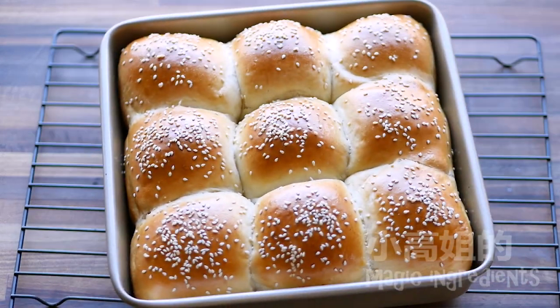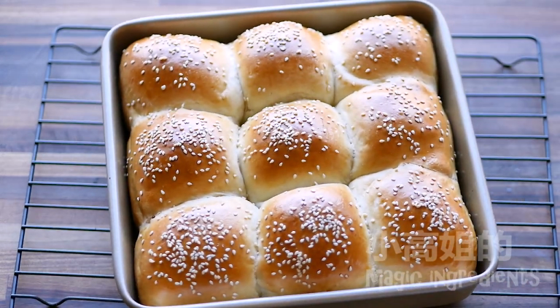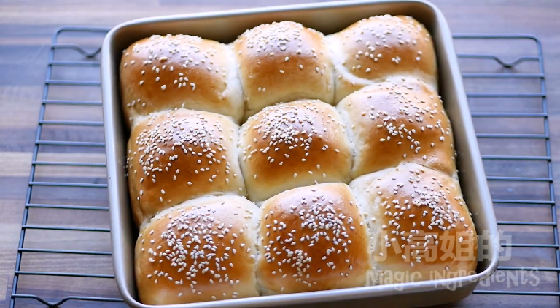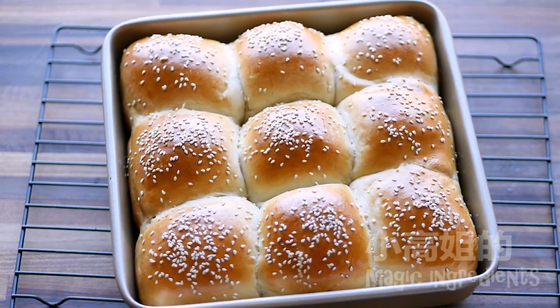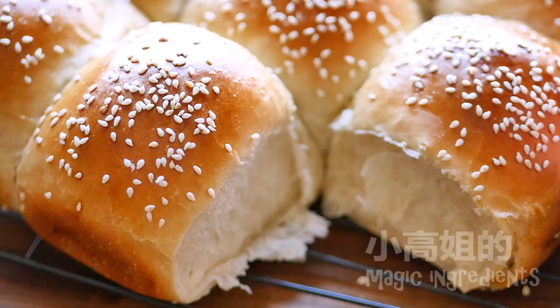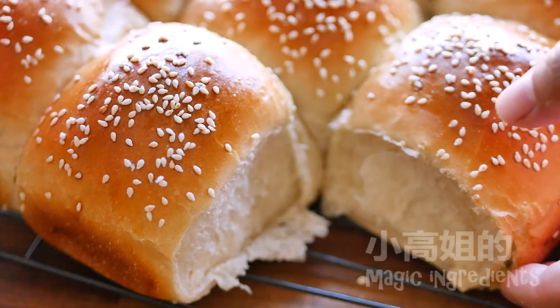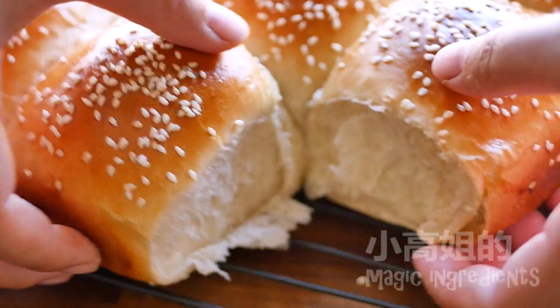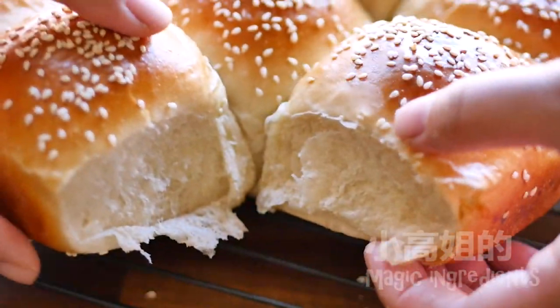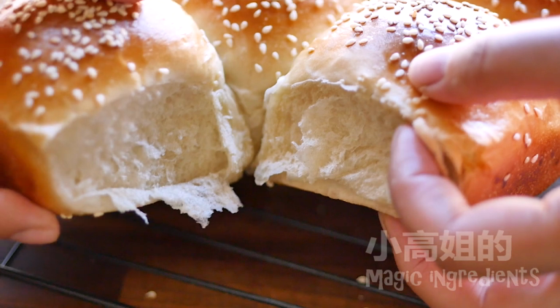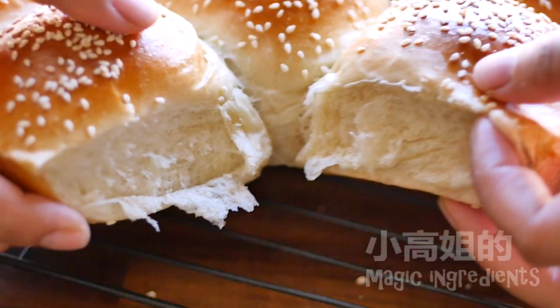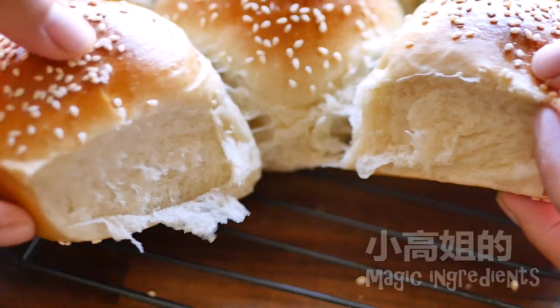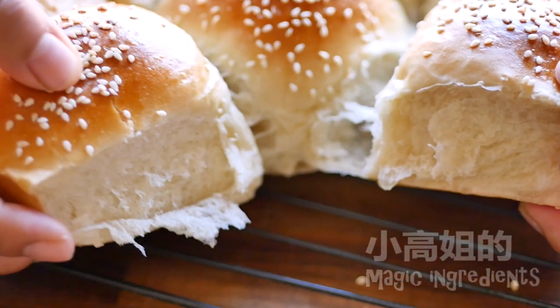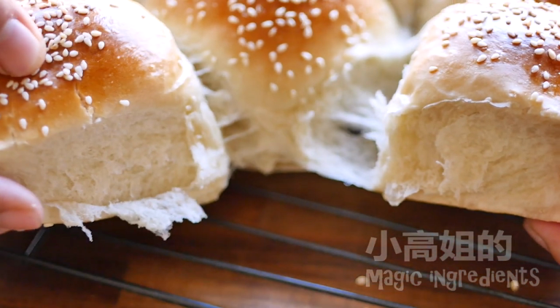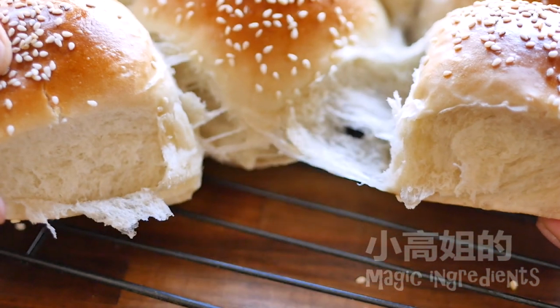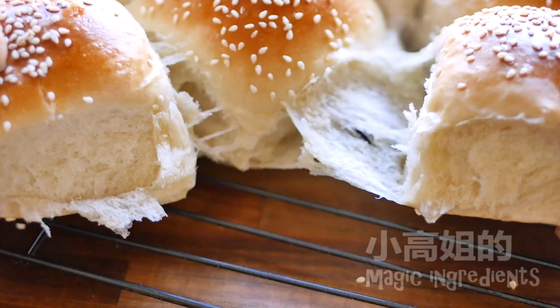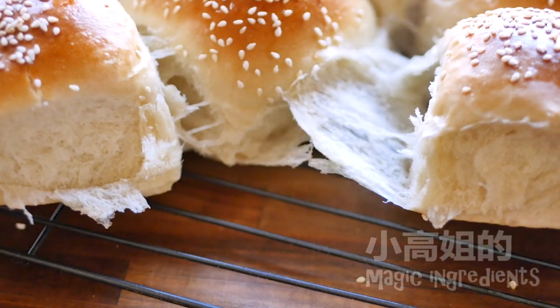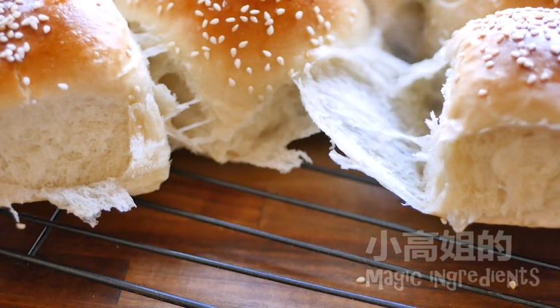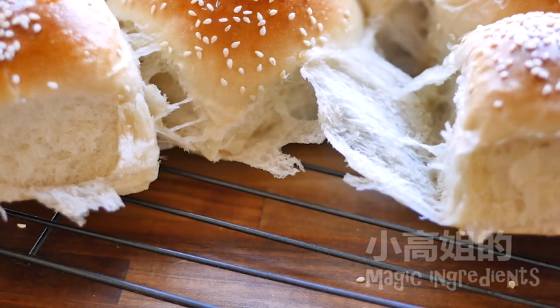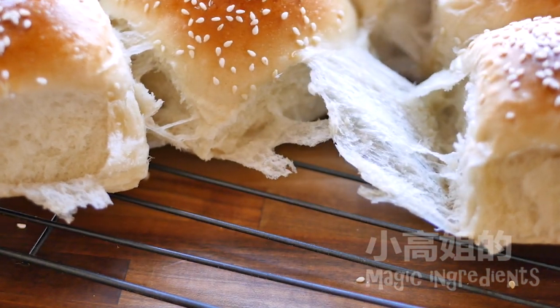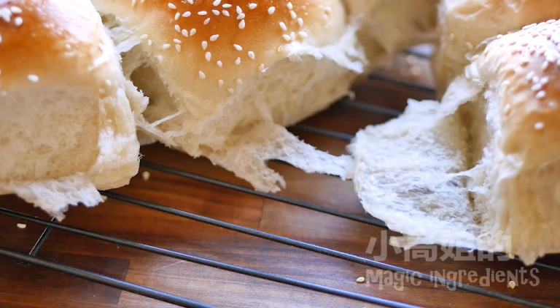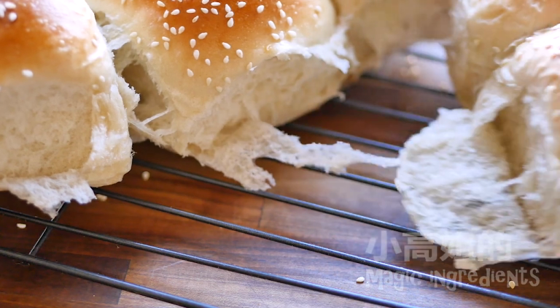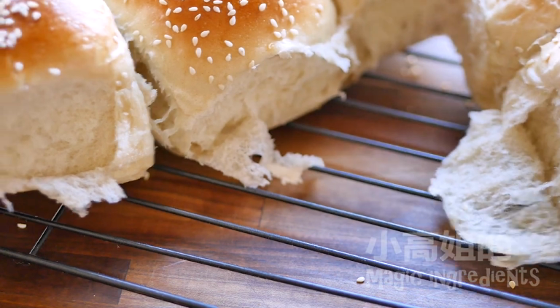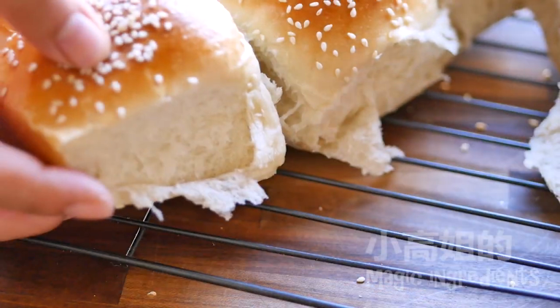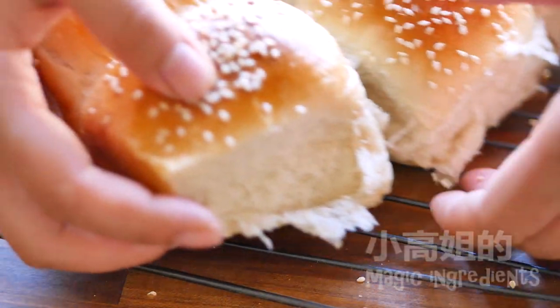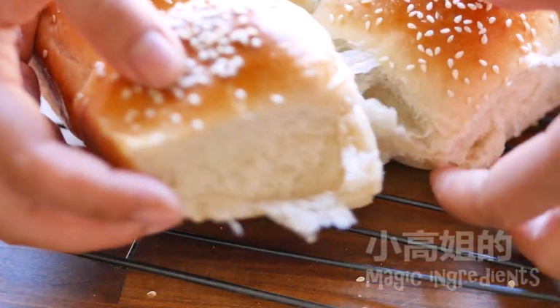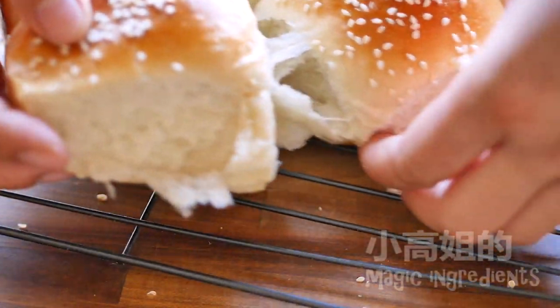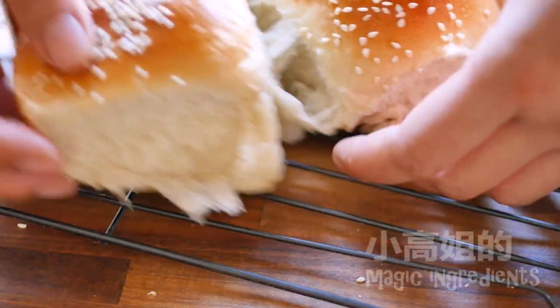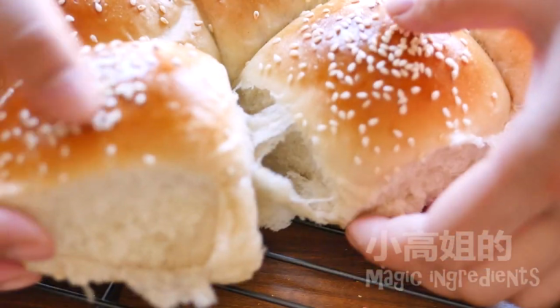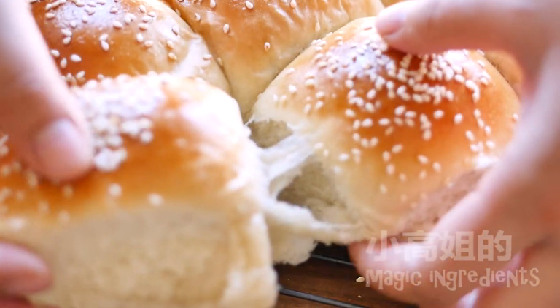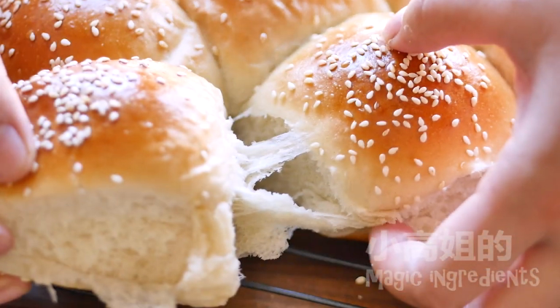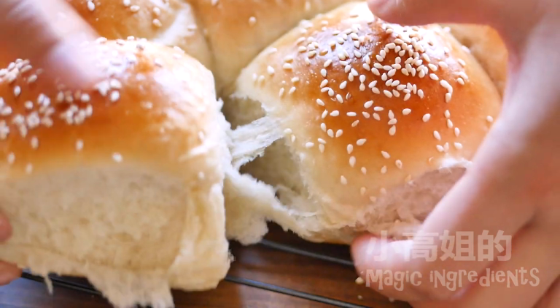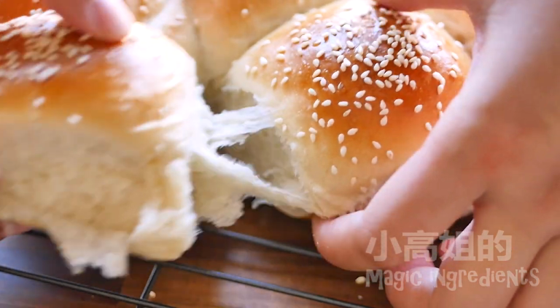It looks like this after baking. Let's open one. They are all interconnected. In the middle, it is very soft and constructed by very small, same-size air bubbles.